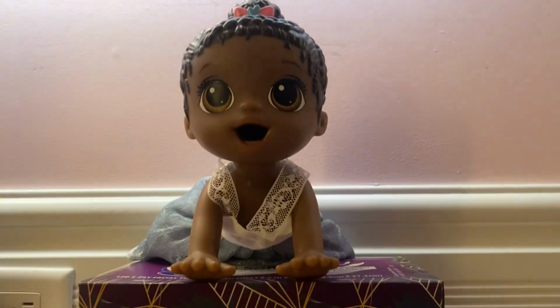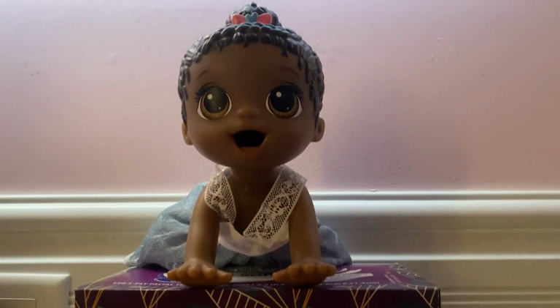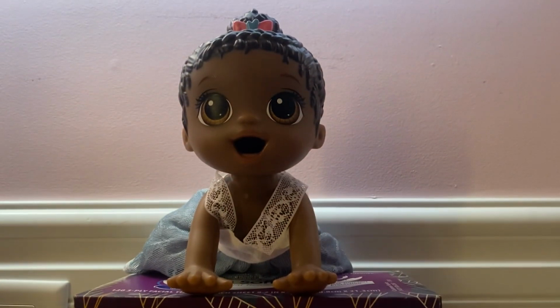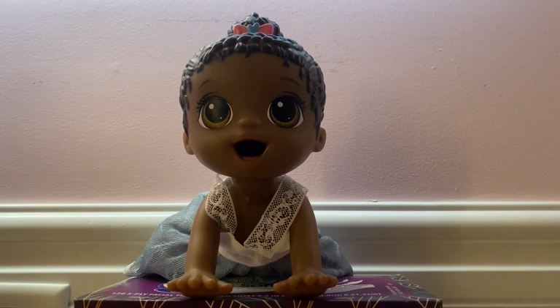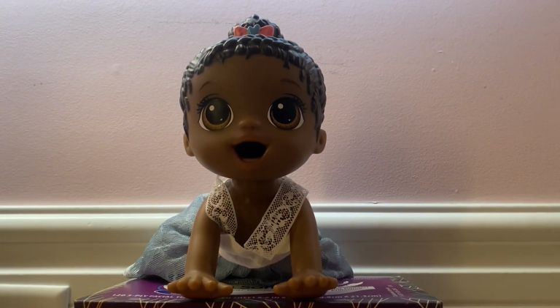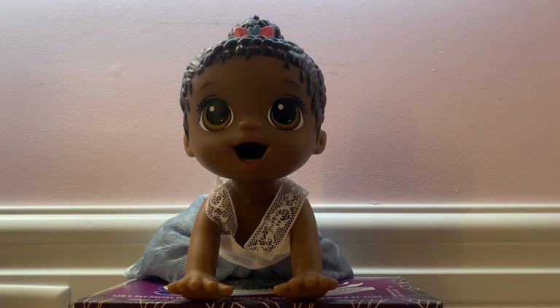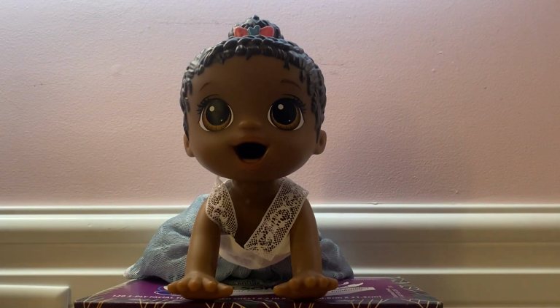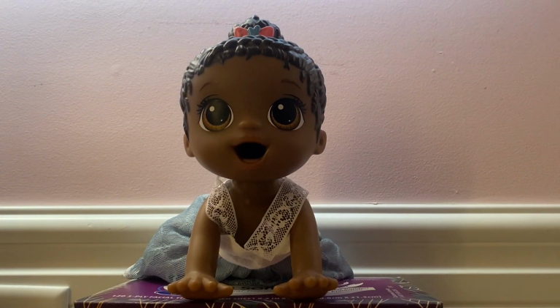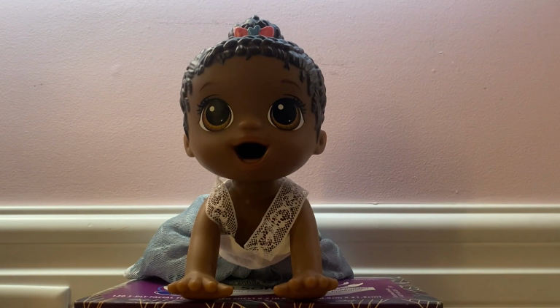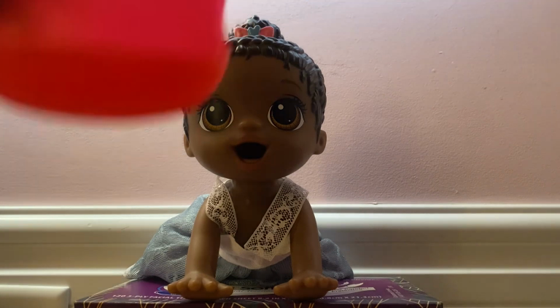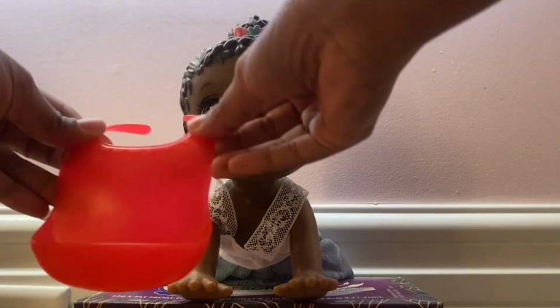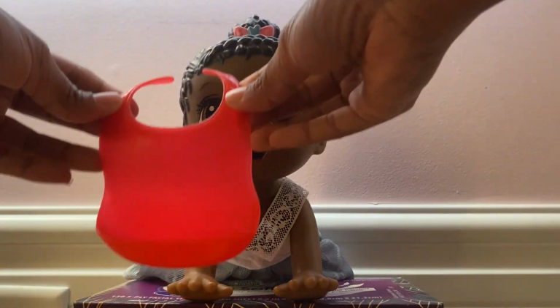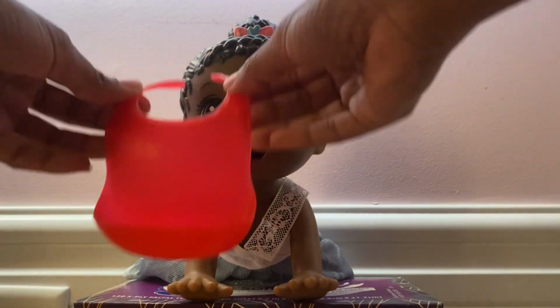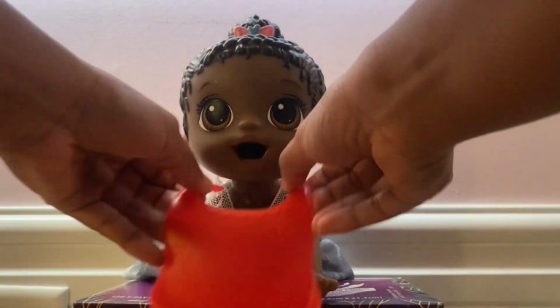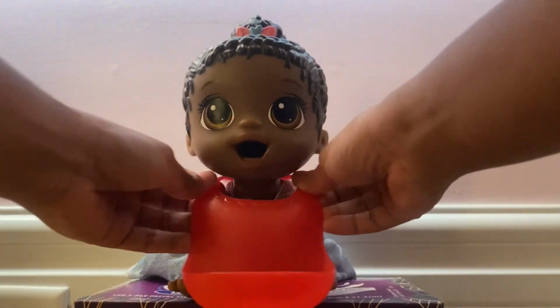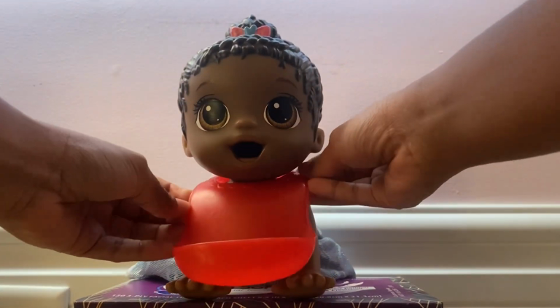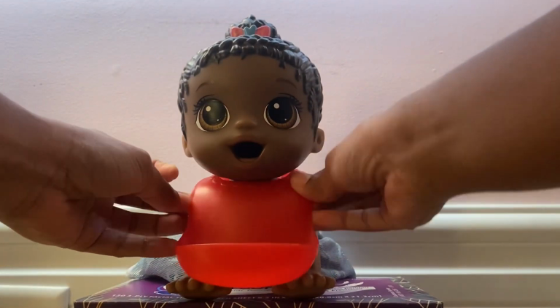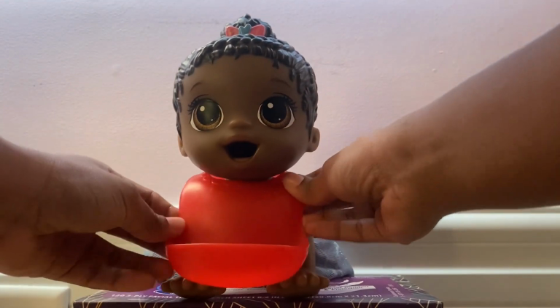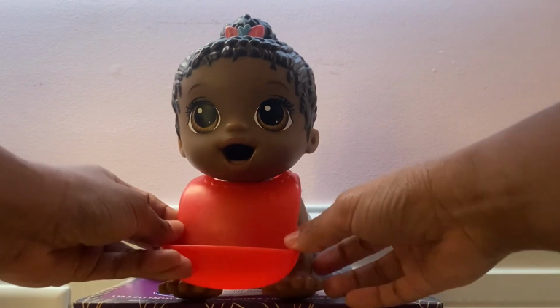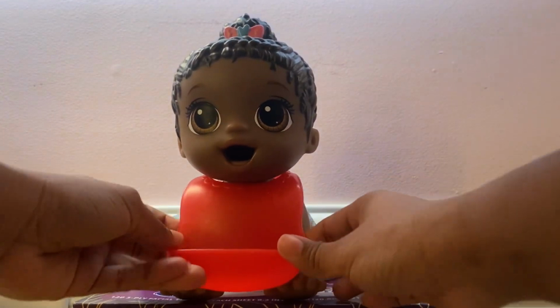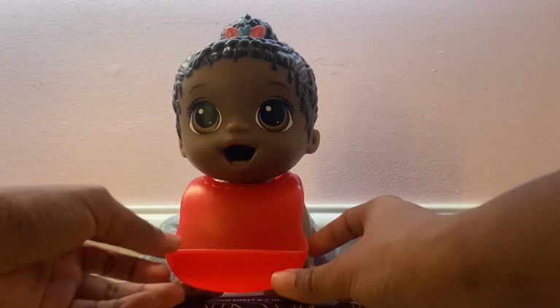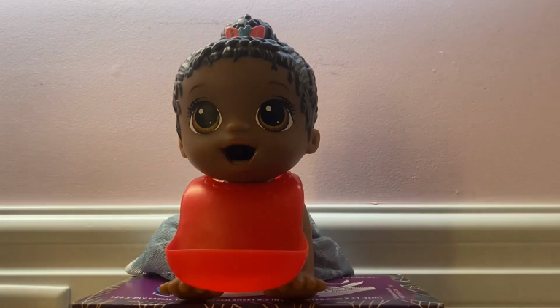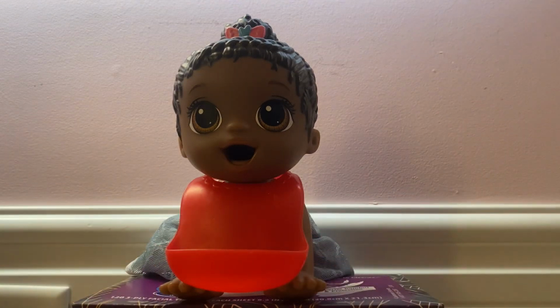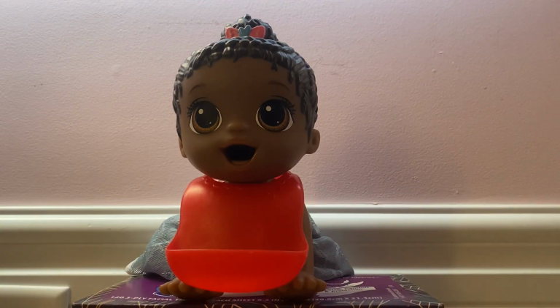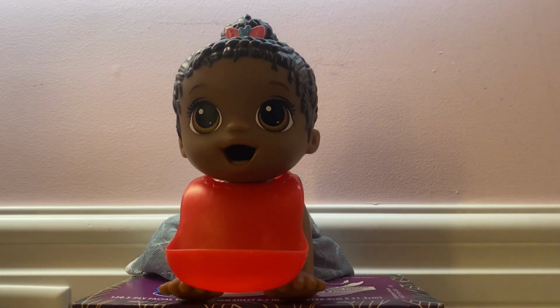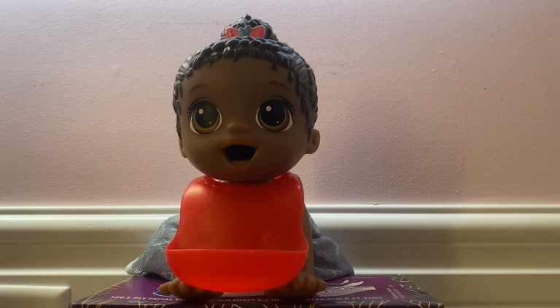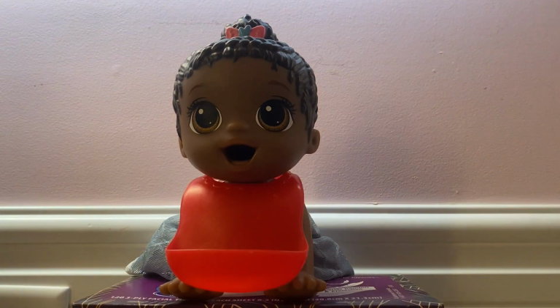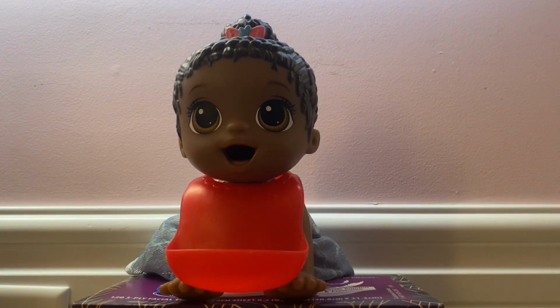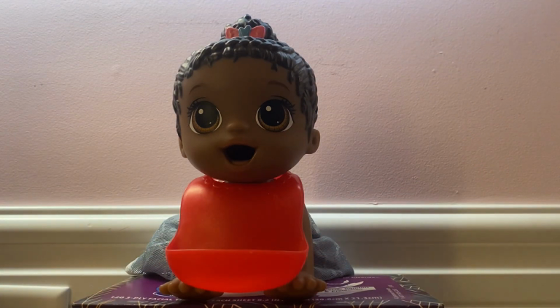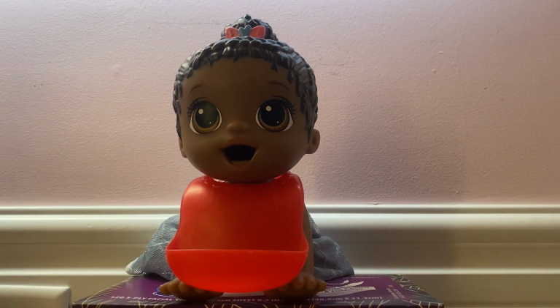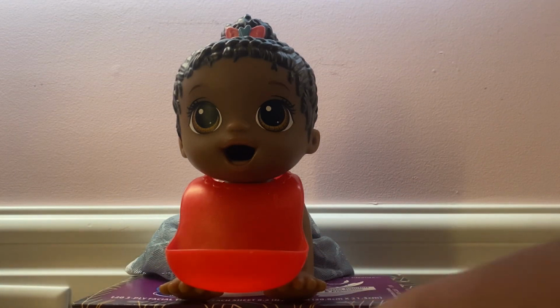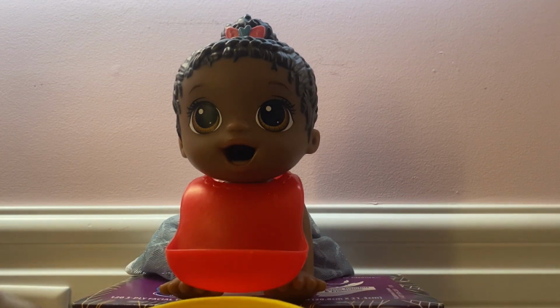But first we gotta put on your bib so we won't make a mess. So here you go. Here's the bib that she's gonna be wearing and we're gonna go ahead and put it on her. And we're gonna go ahead and feed her some Skittles.